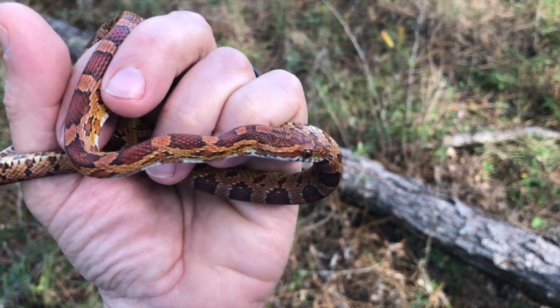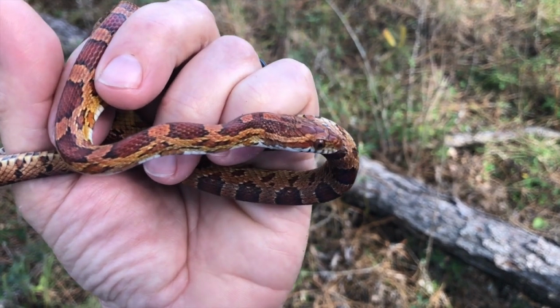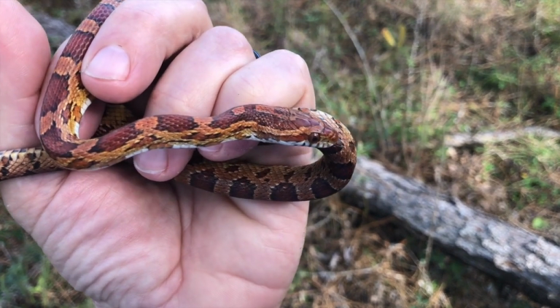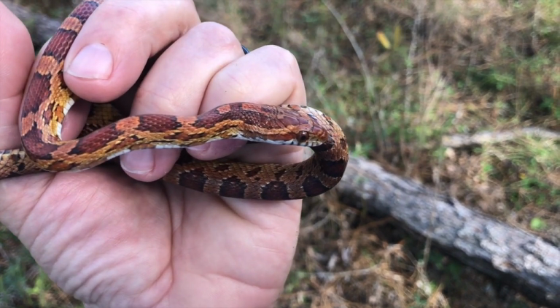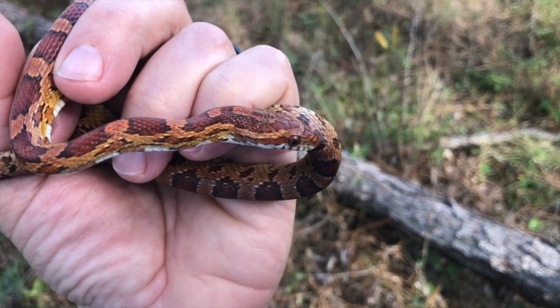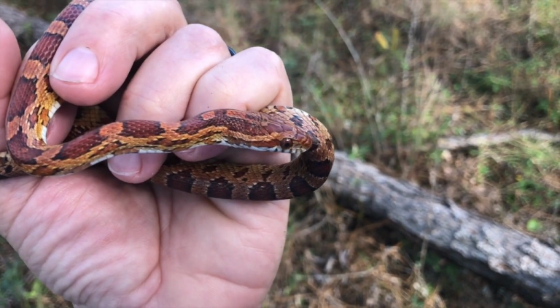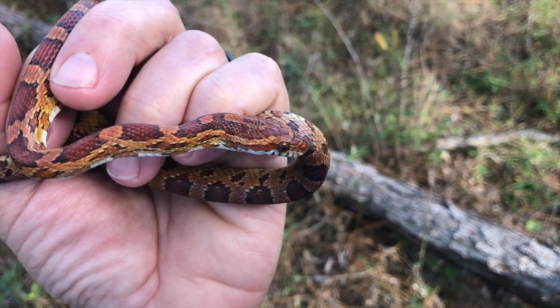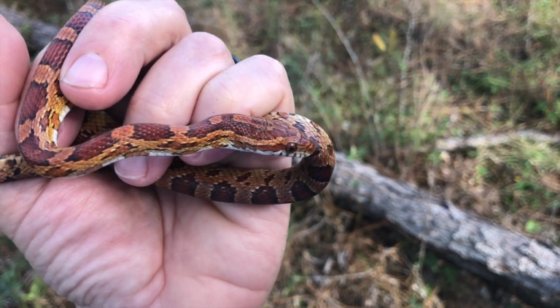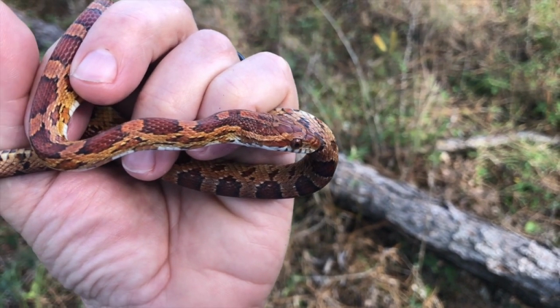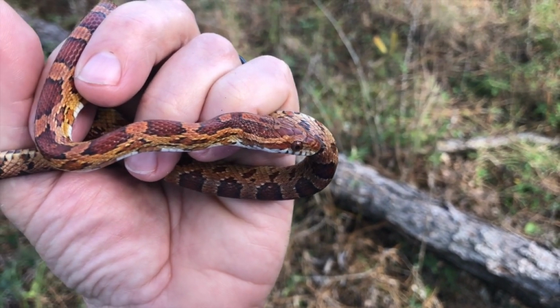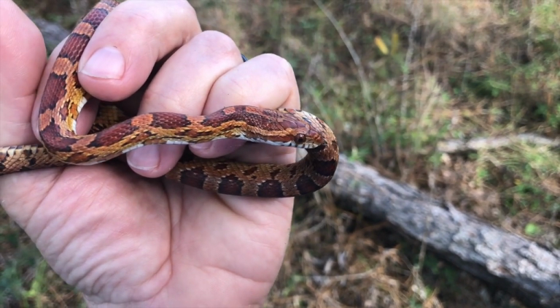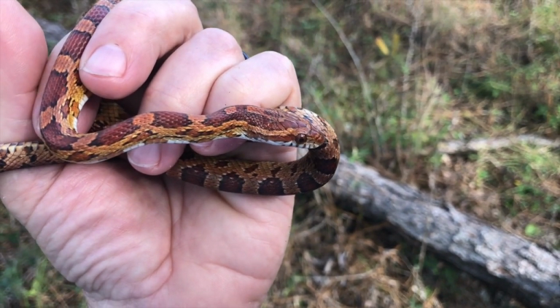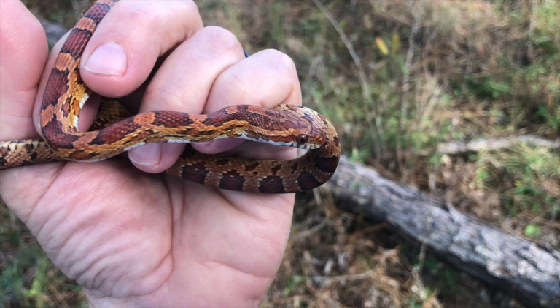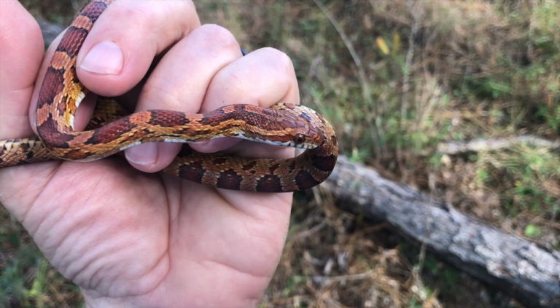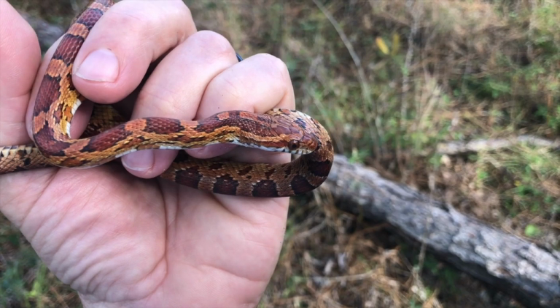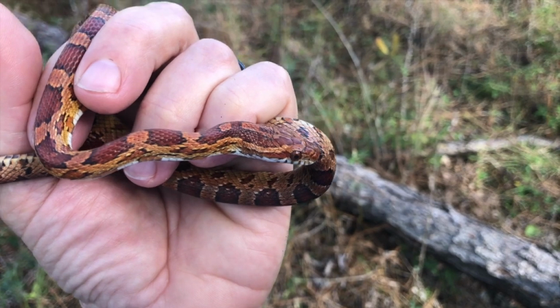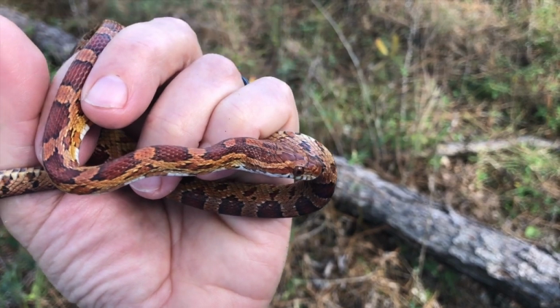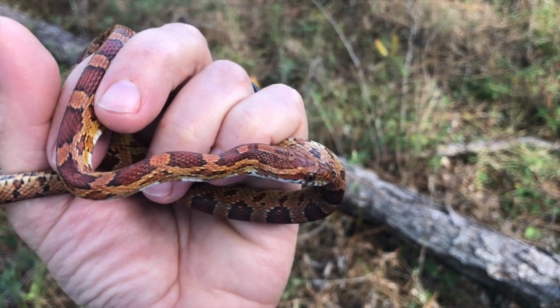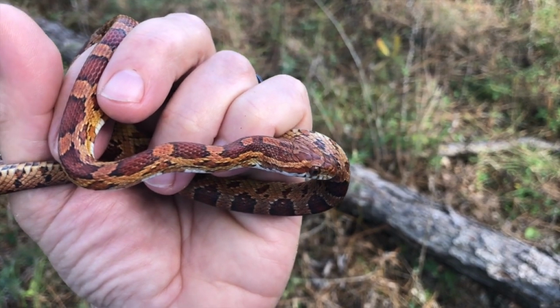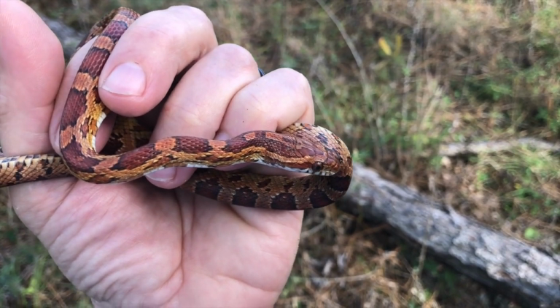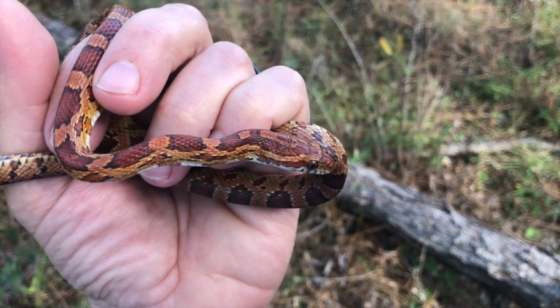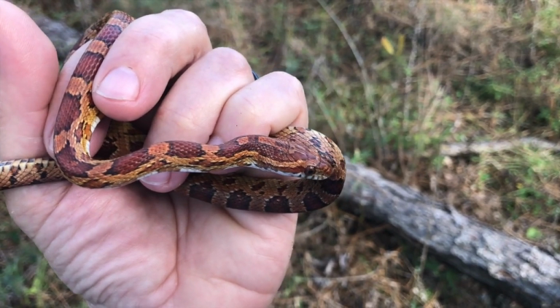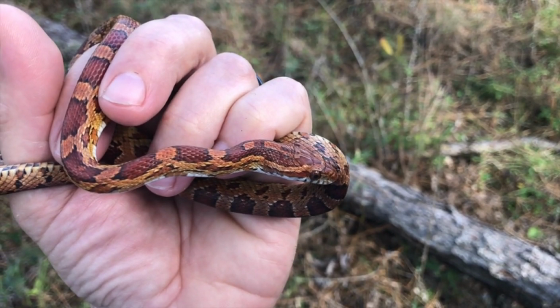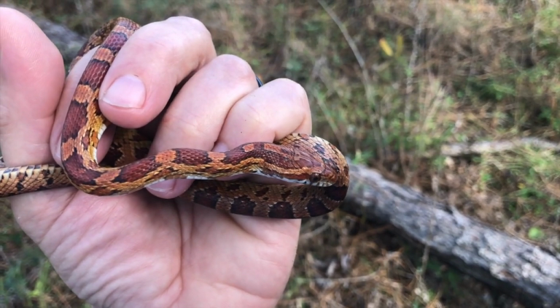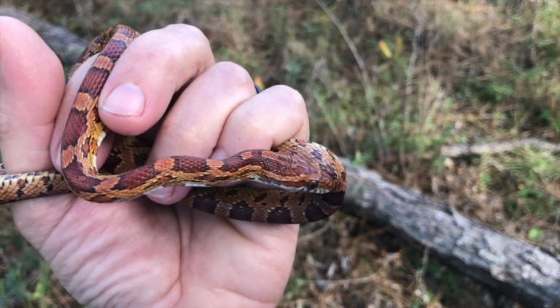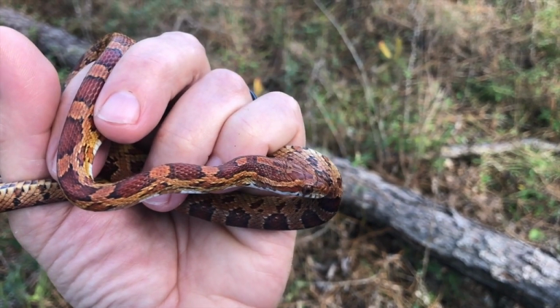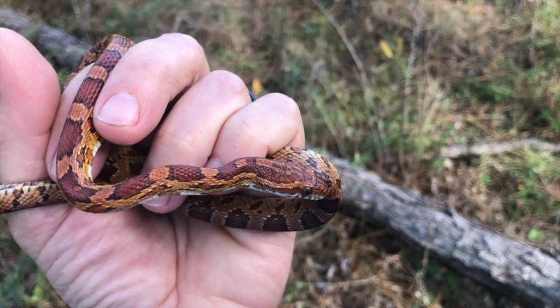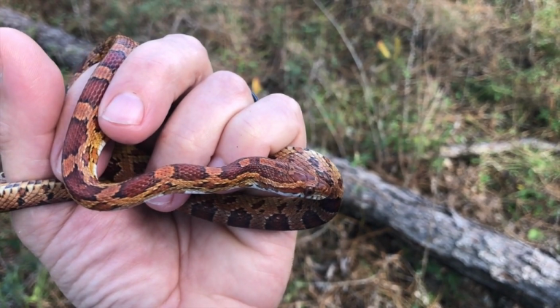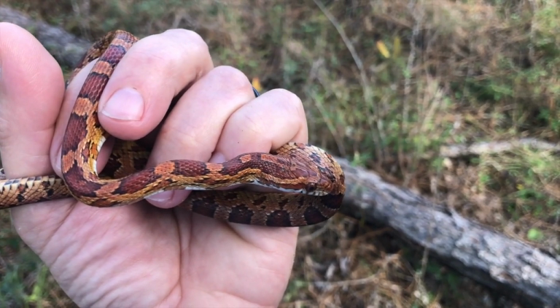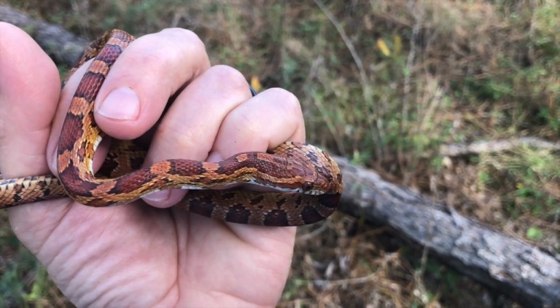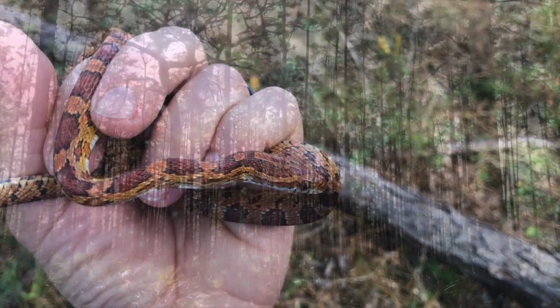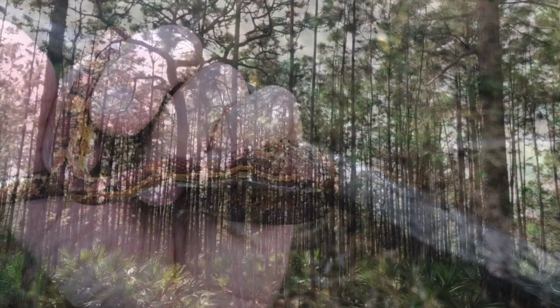Very pretty snakes. I'll let this guy go and keep moving on.